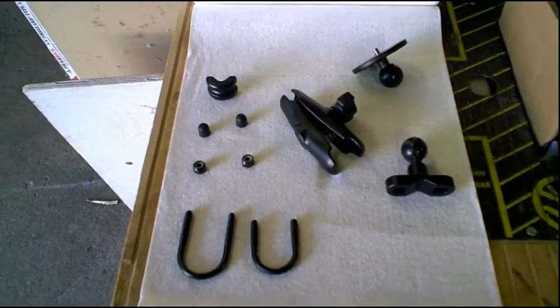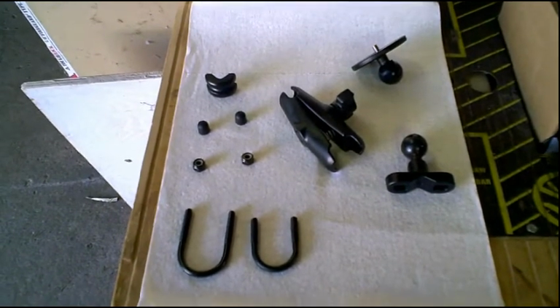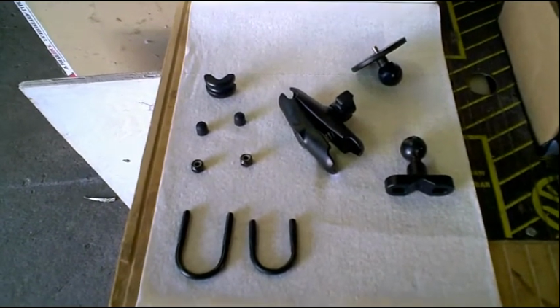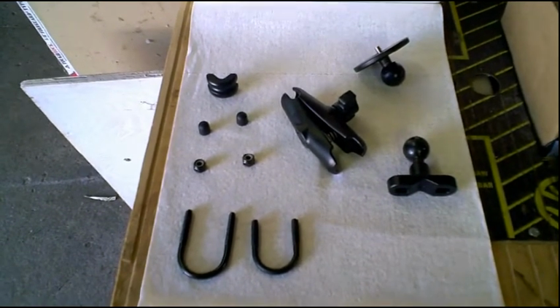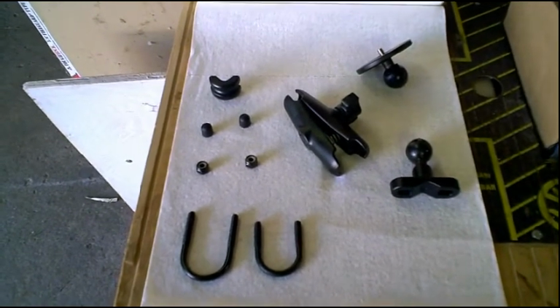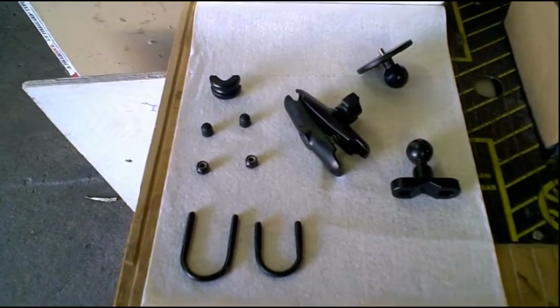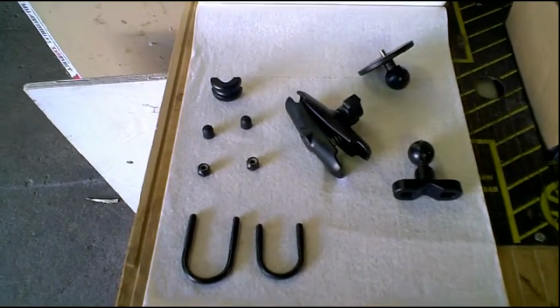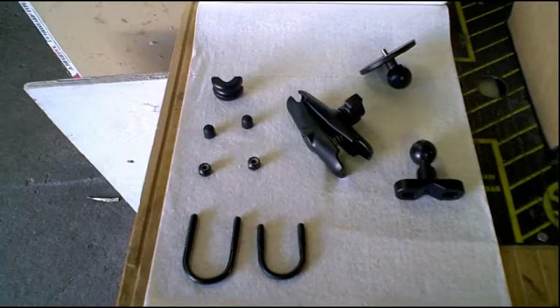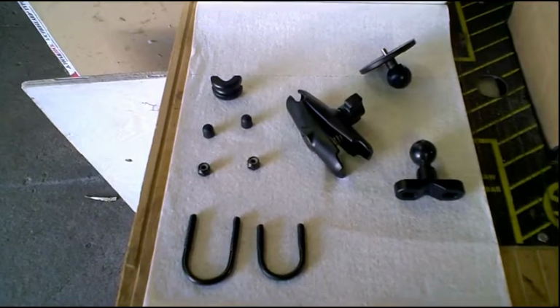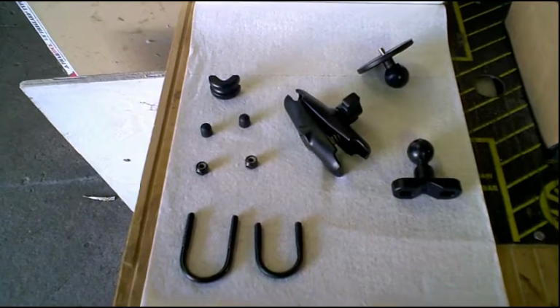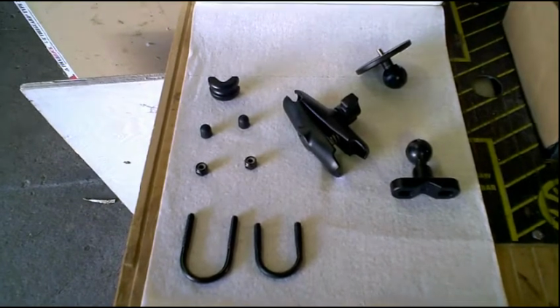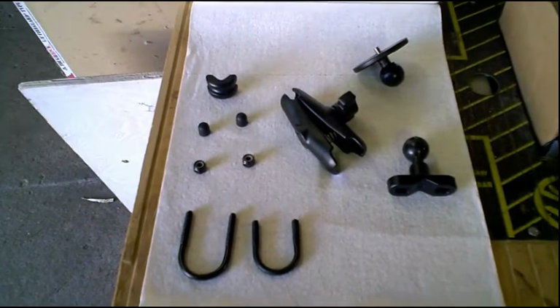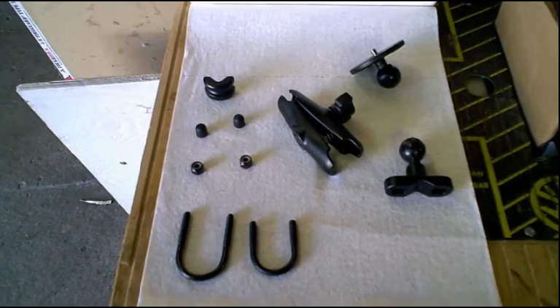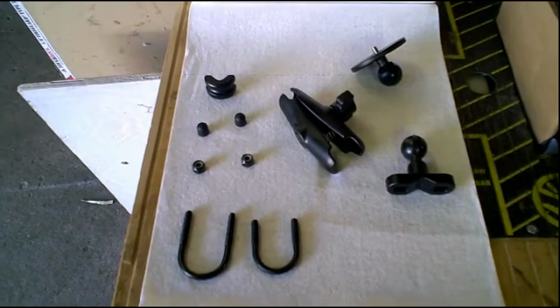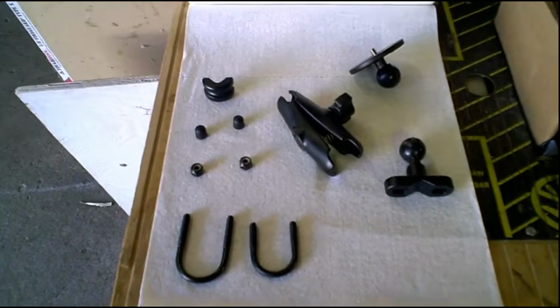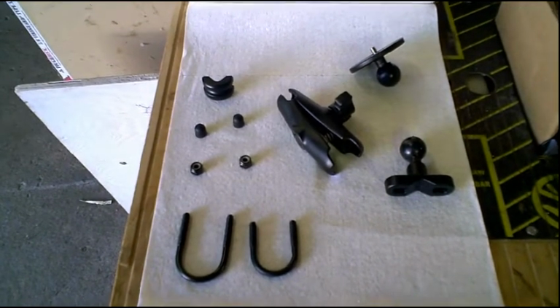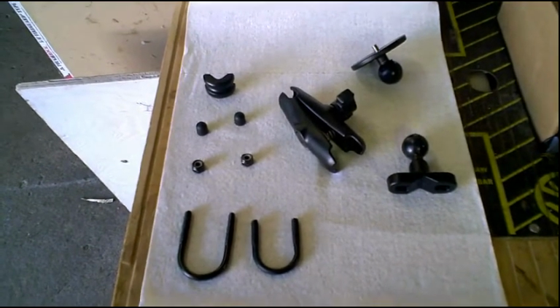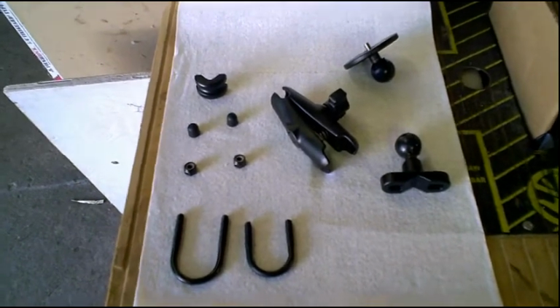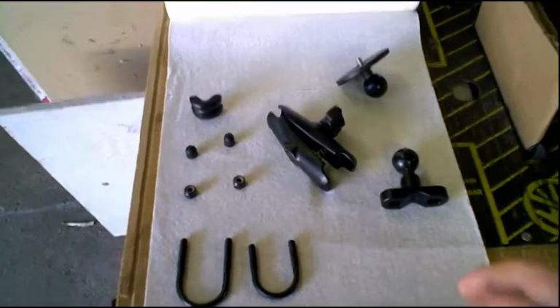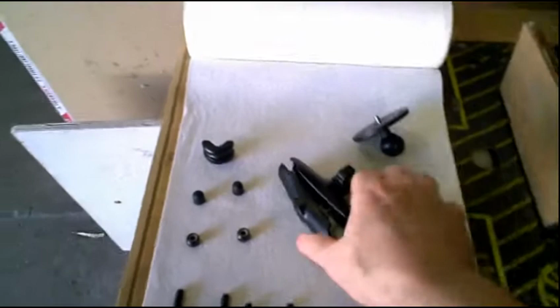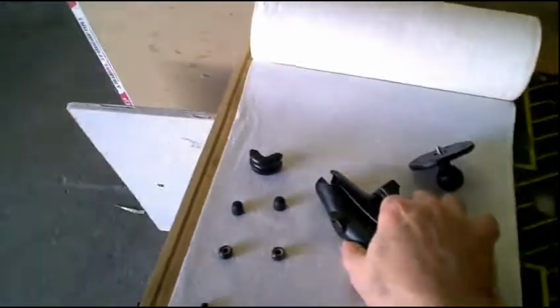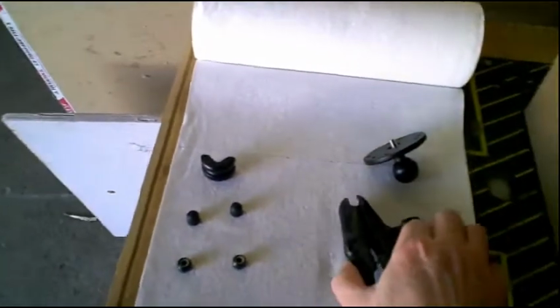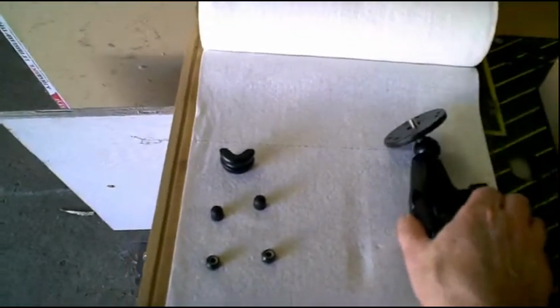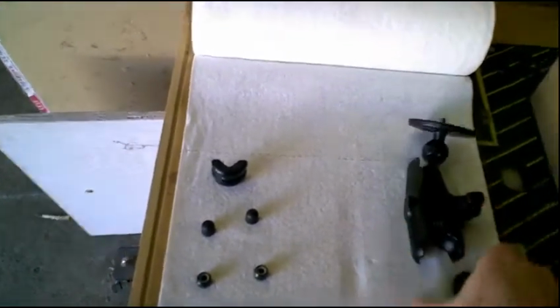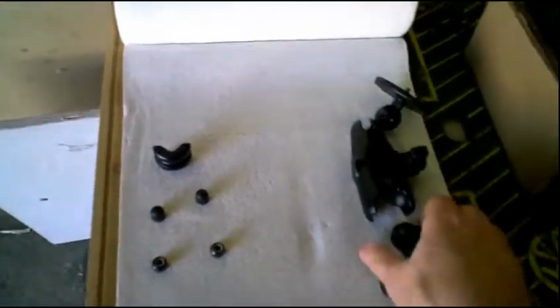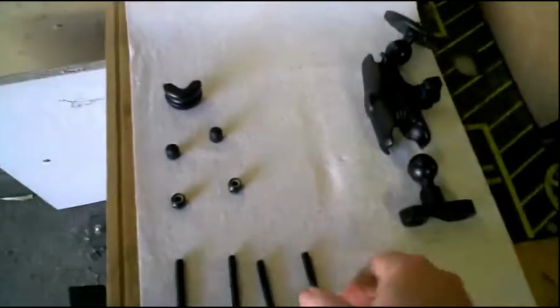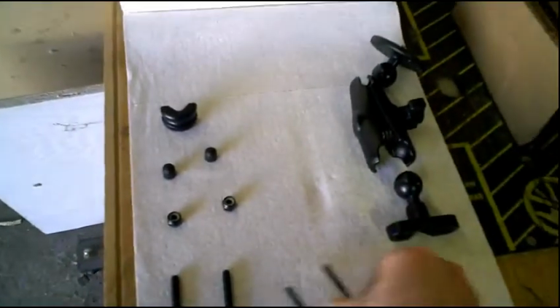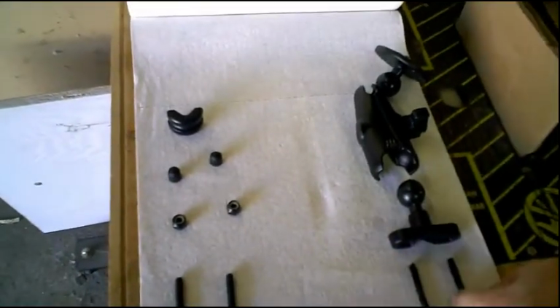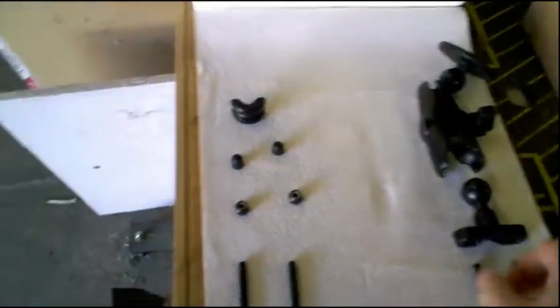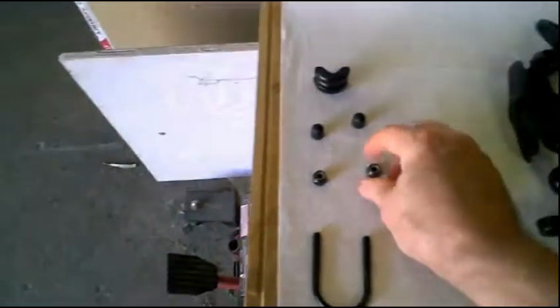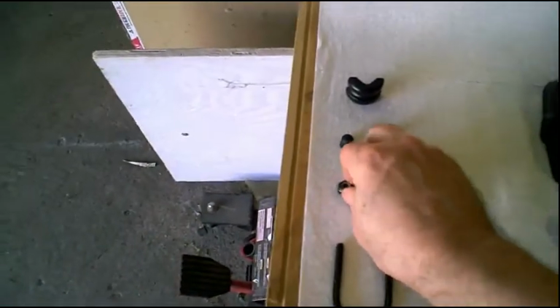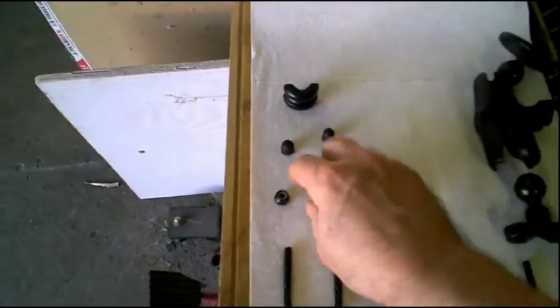The picture on Amazon does not show everything. If you look at the picture — and I'll give you the link to the Amazon page I got this from — it only shows these pieces right here: these three pieces, the U-bolt and the two screws.